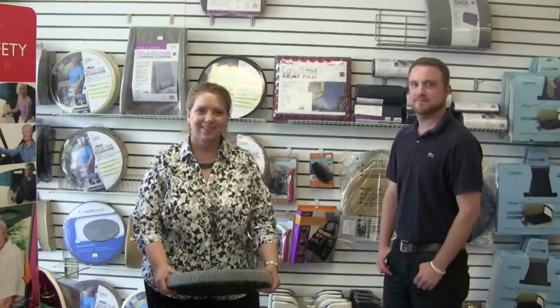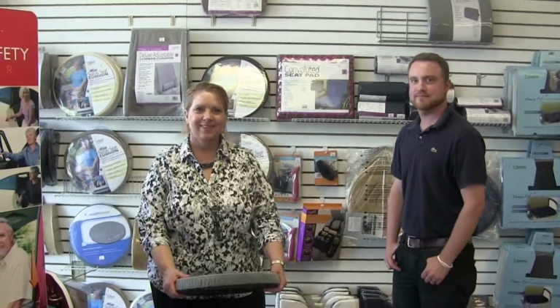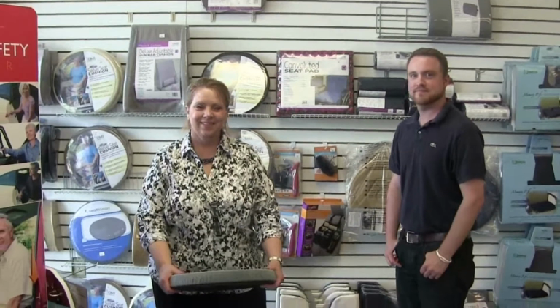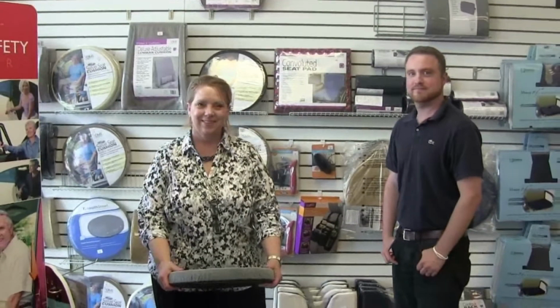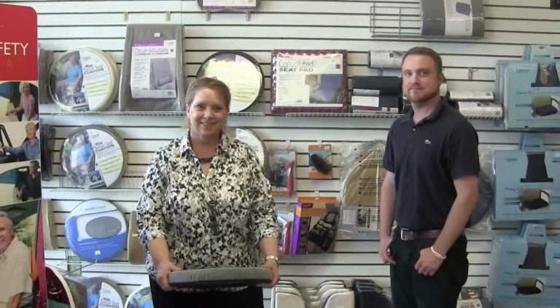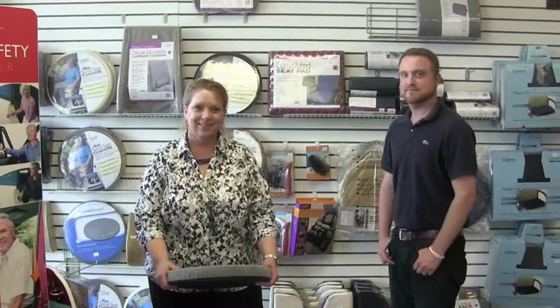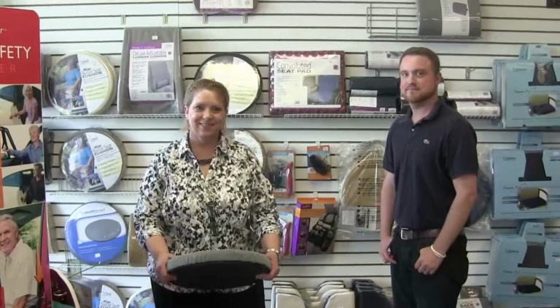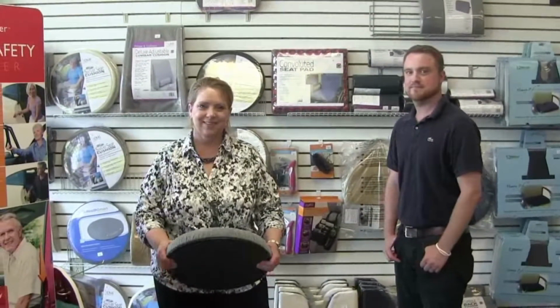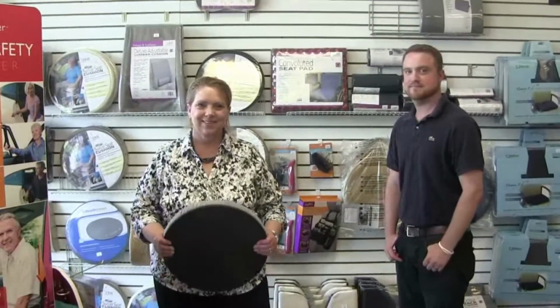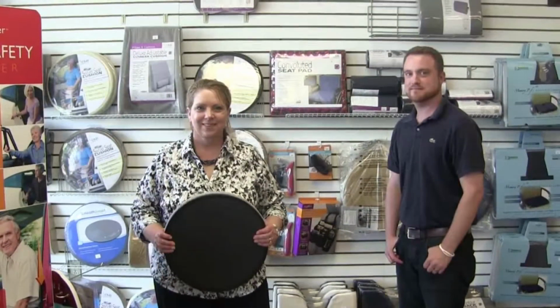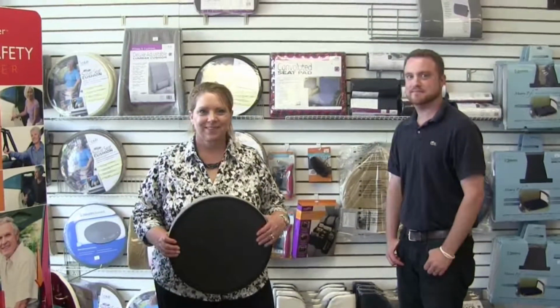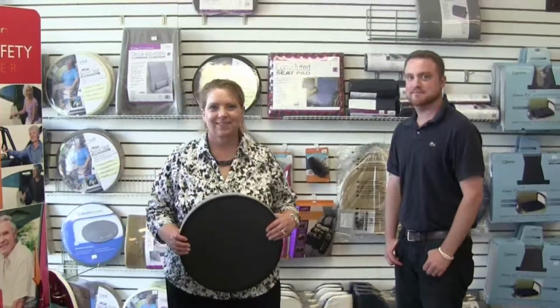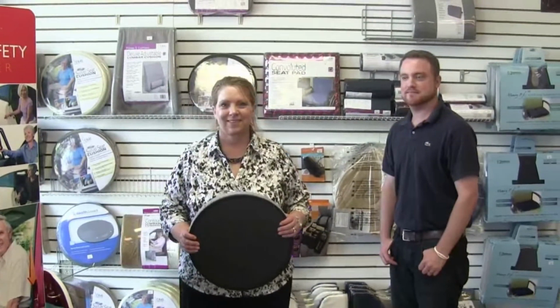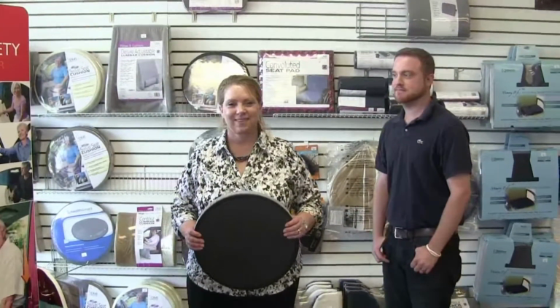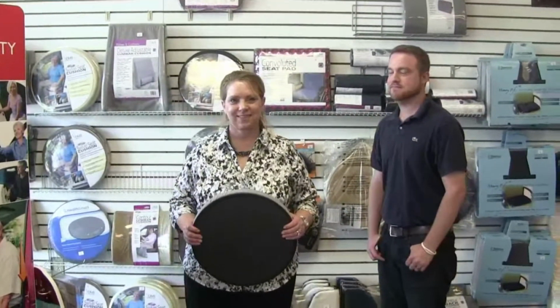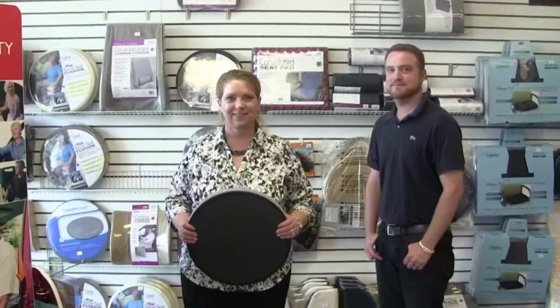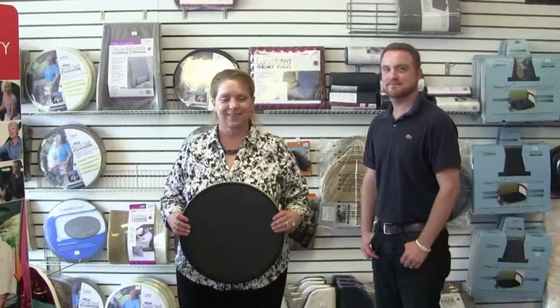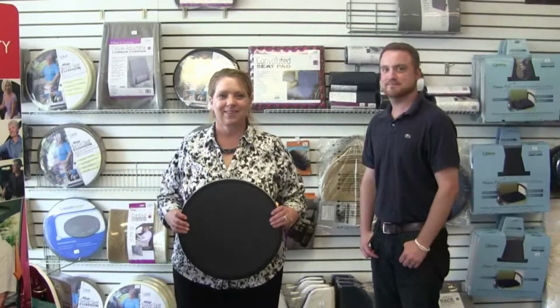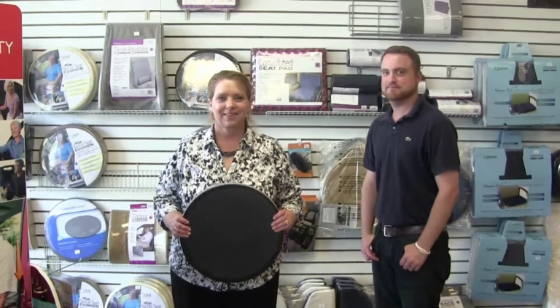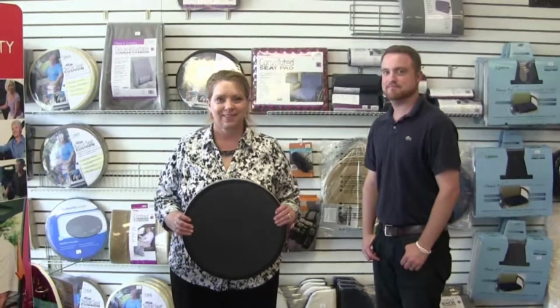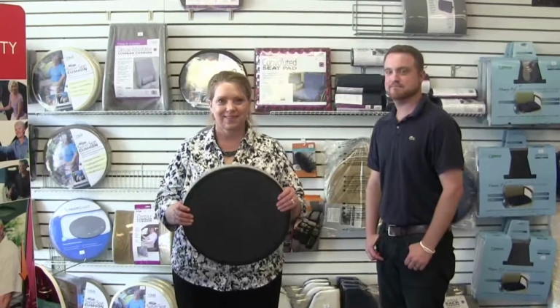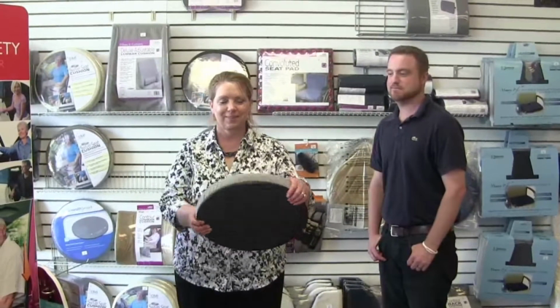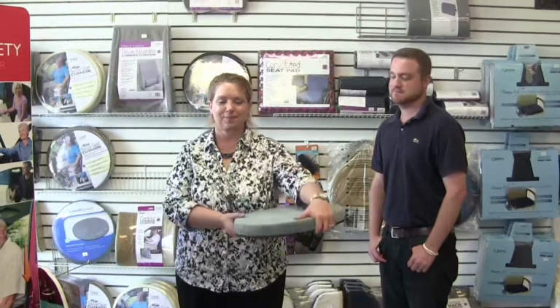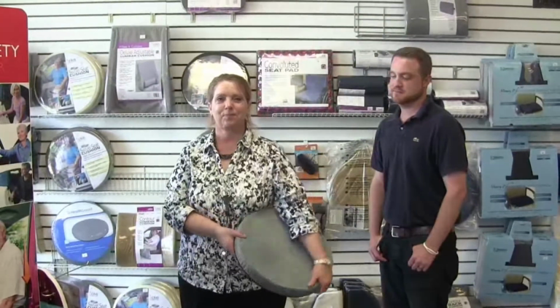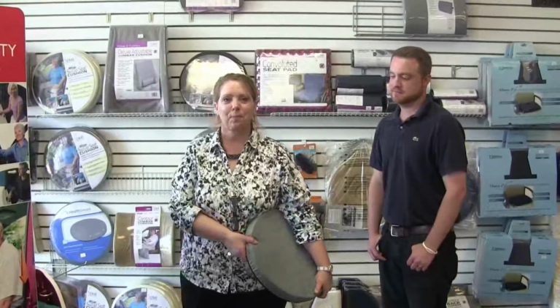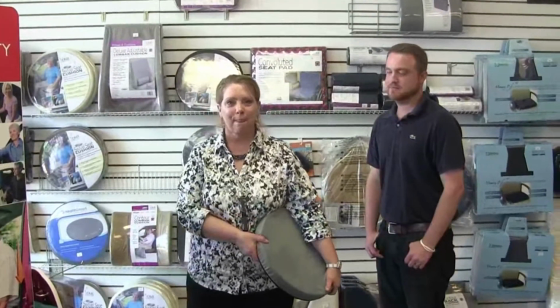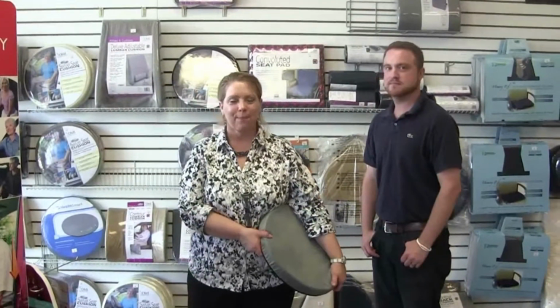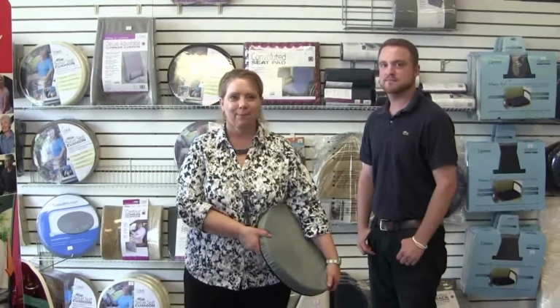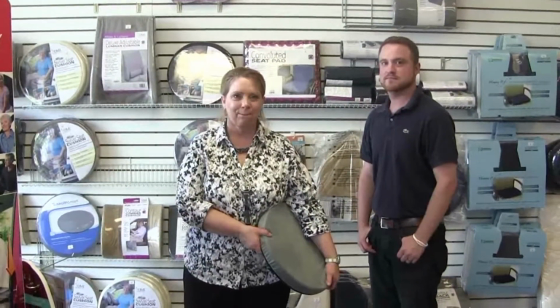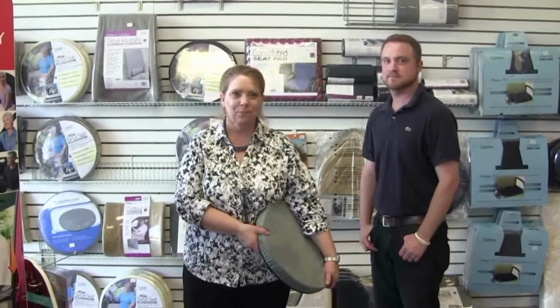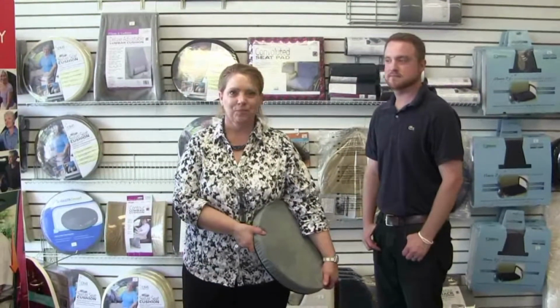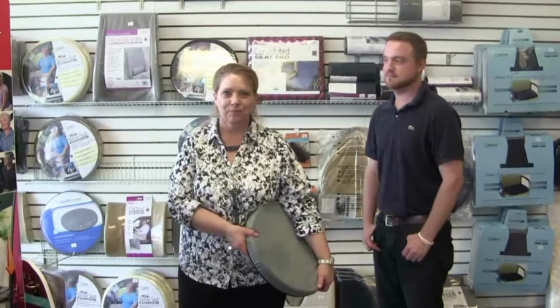This is Elizabeth Wider with CARES Air Geriatric Care Management. I'm here at Simple Comforts with Tina and John Ross, and they're going to show us some devices to help folks get safely in and out of vehicles.